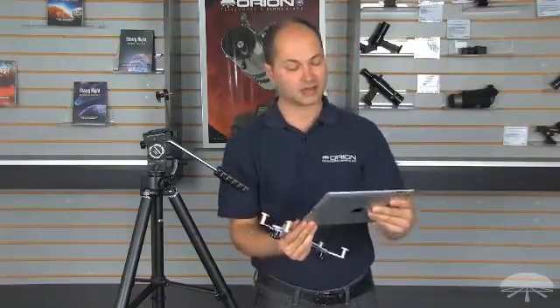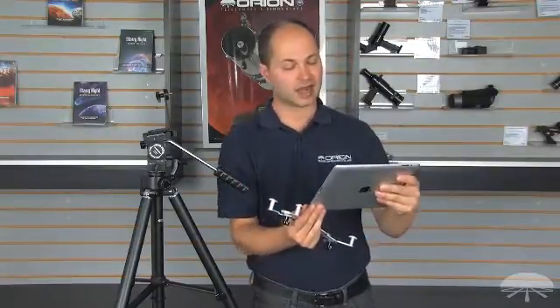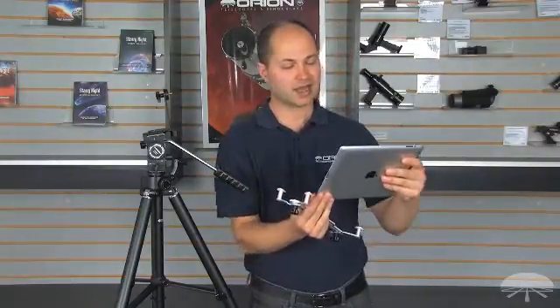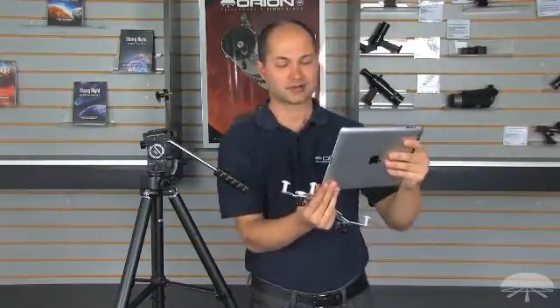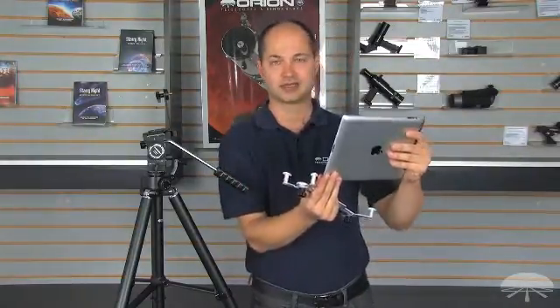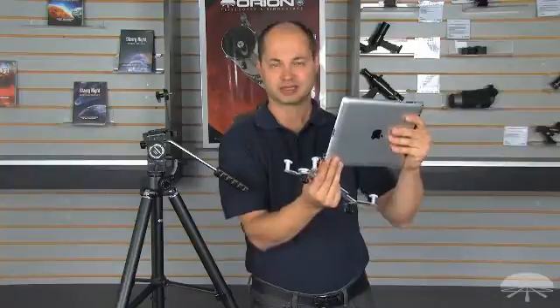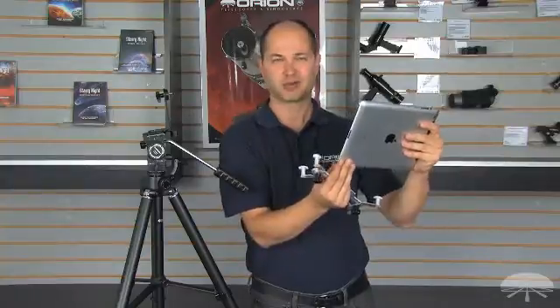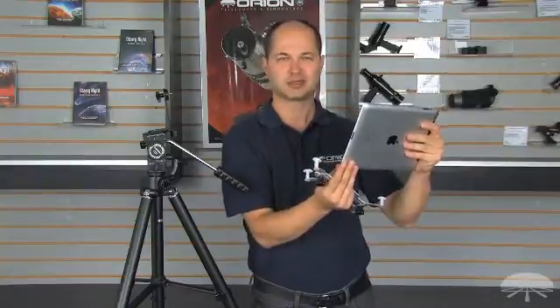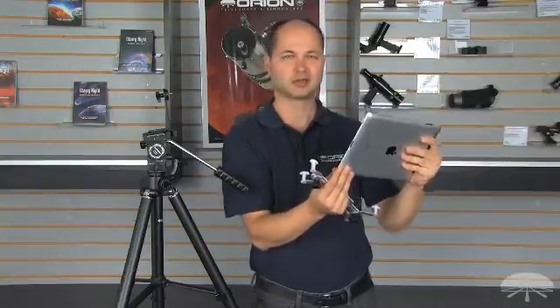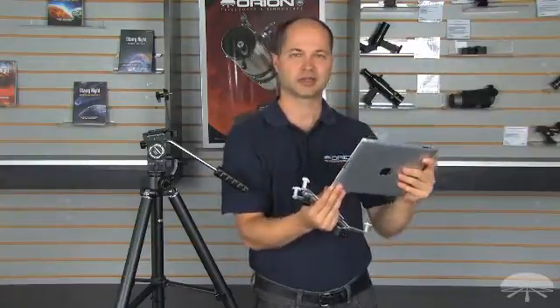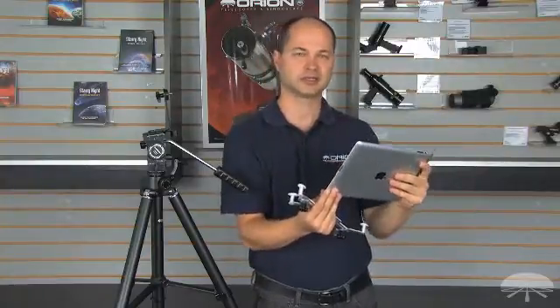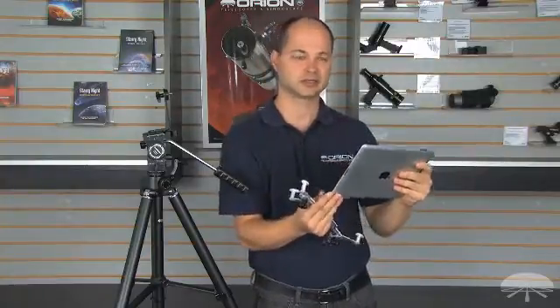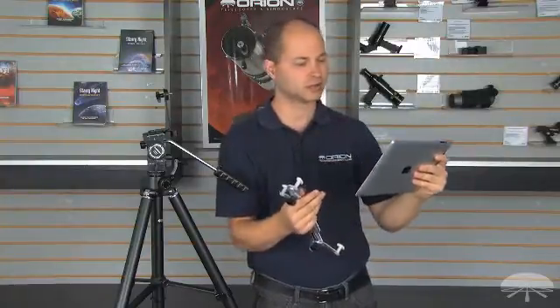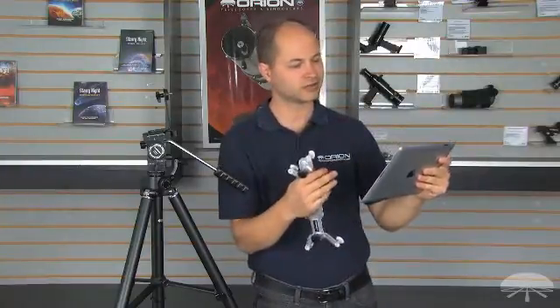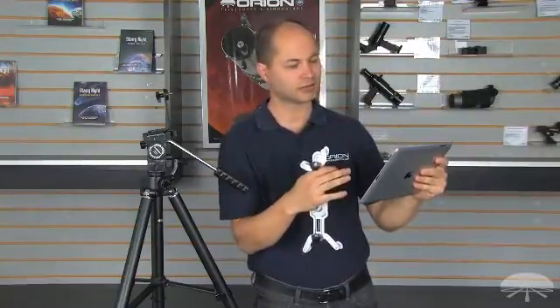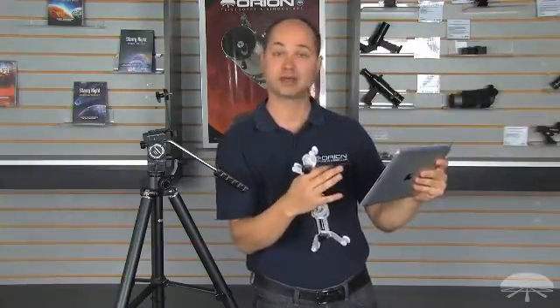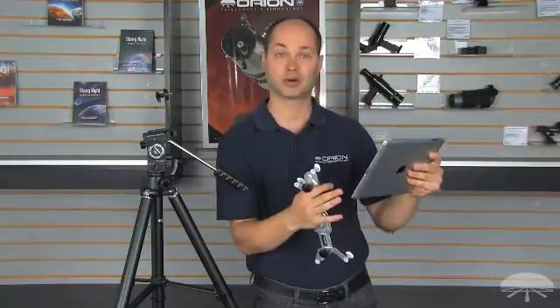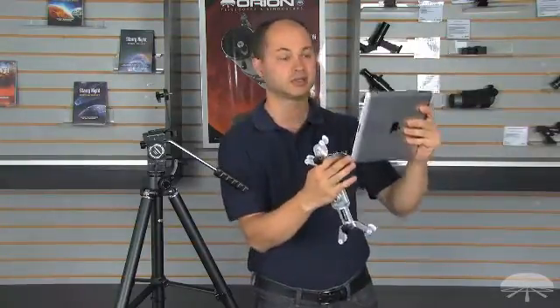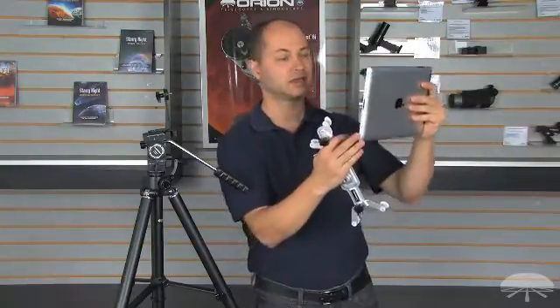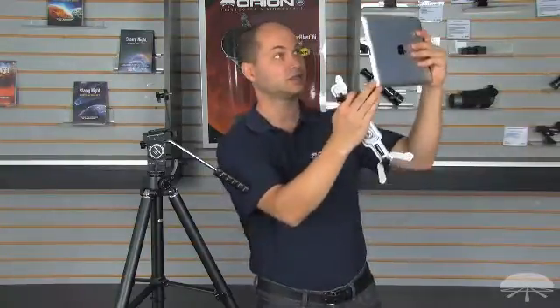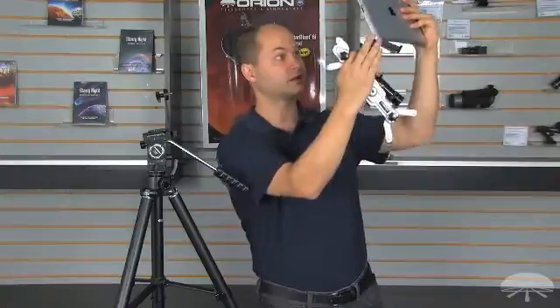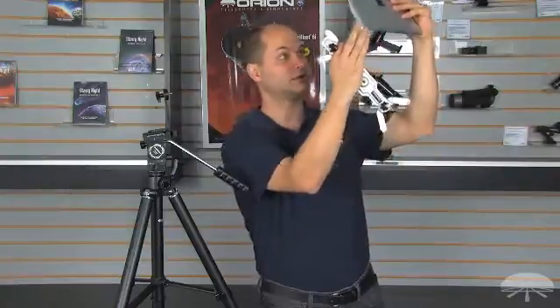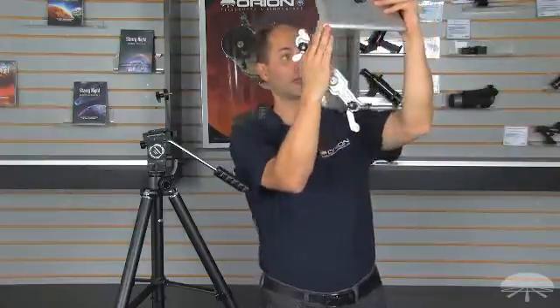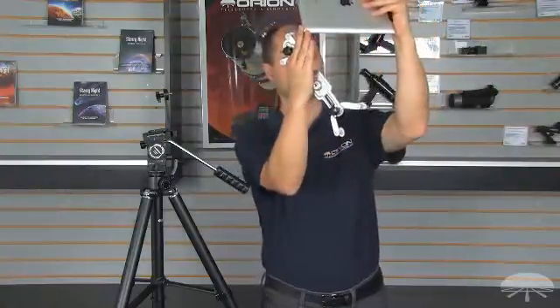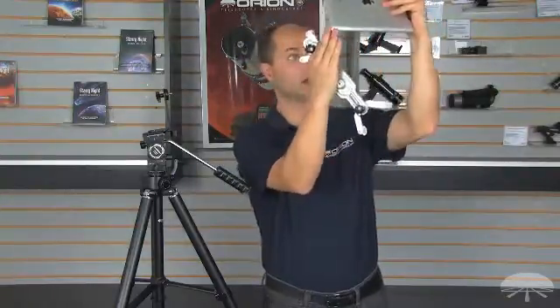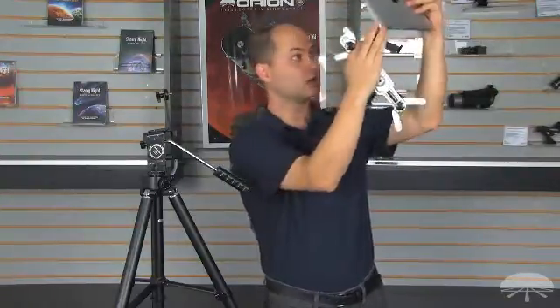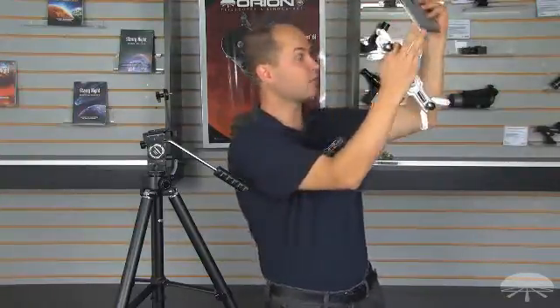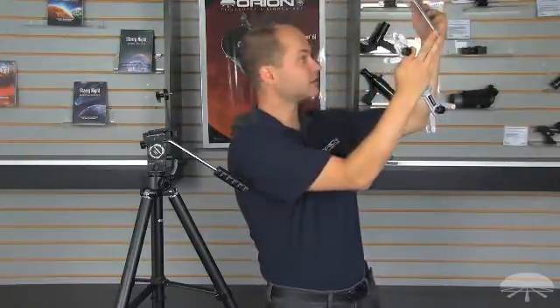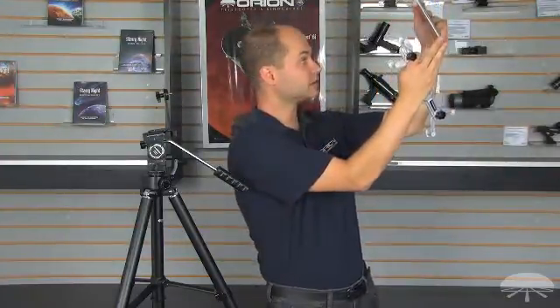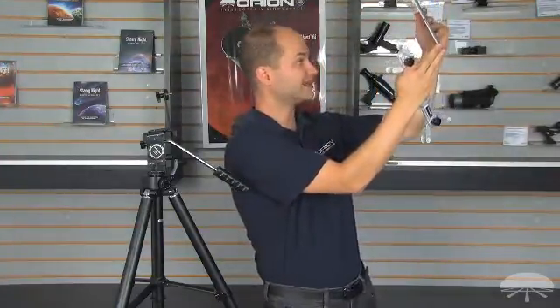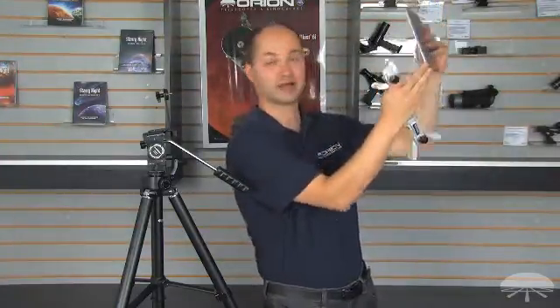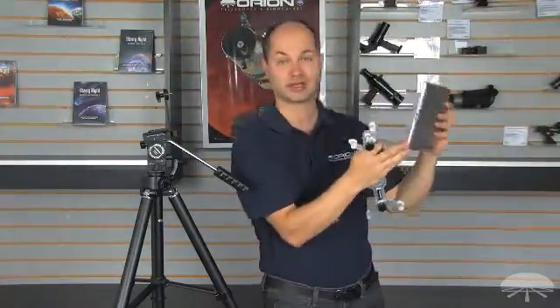The iPad or other tablet is a popular way to start learning the constellations with one of those planetarium programs that uses the gyroscope to aim where you're pointing so you can identify objects.